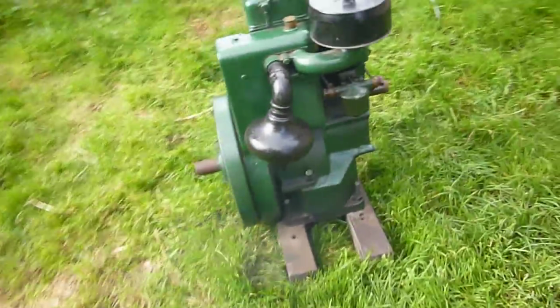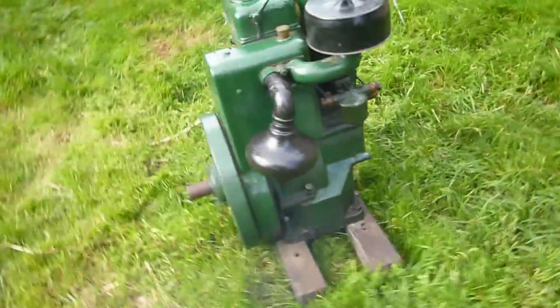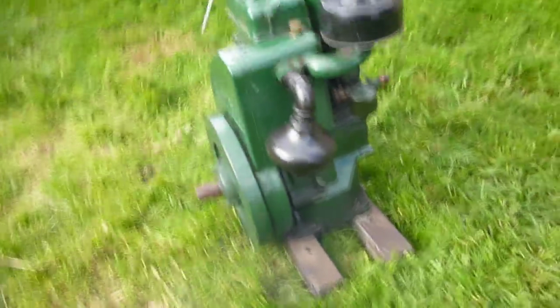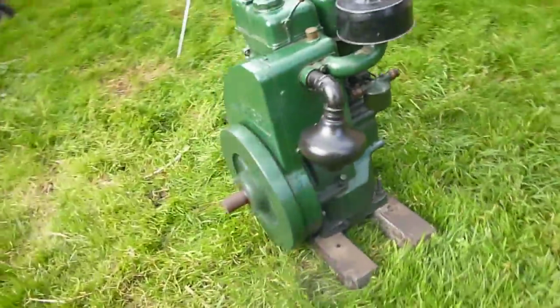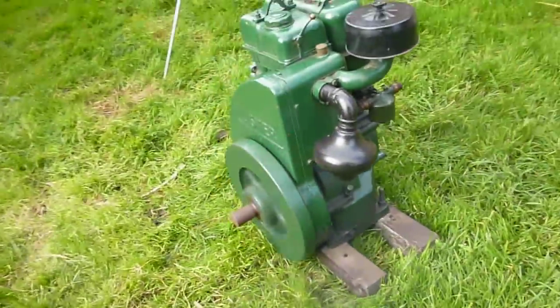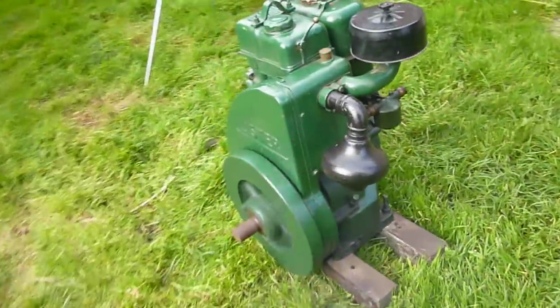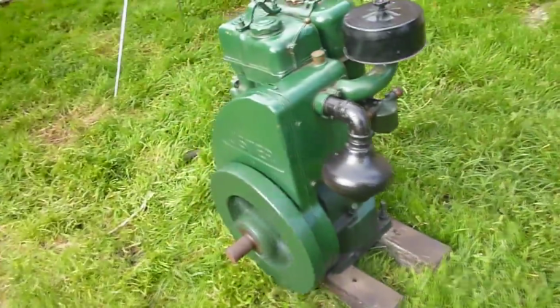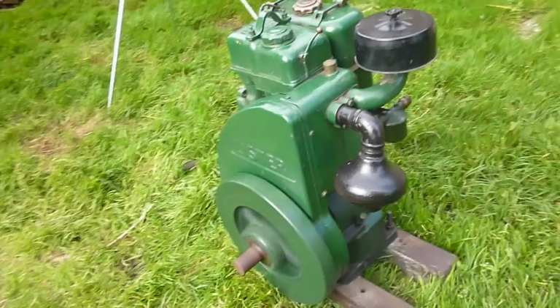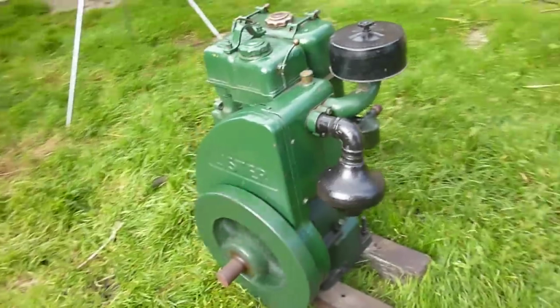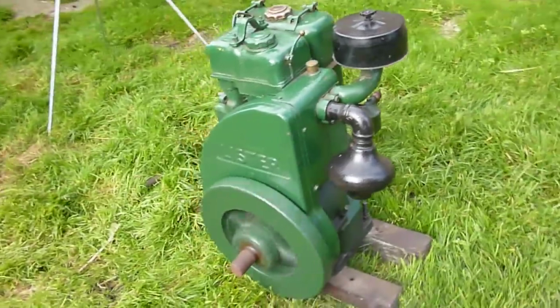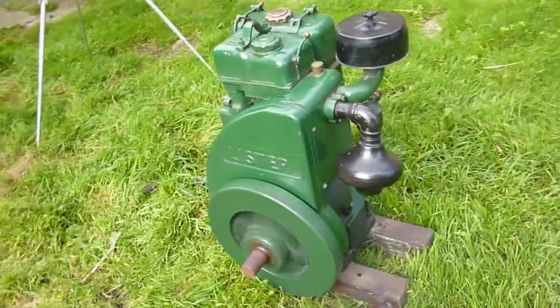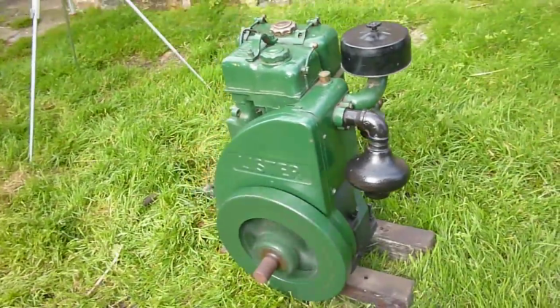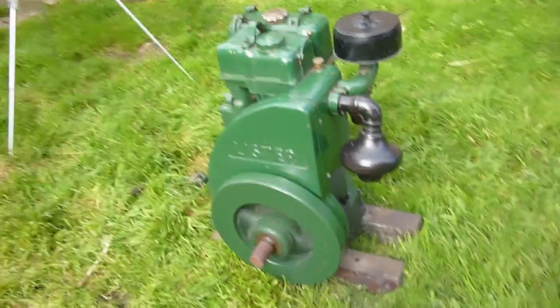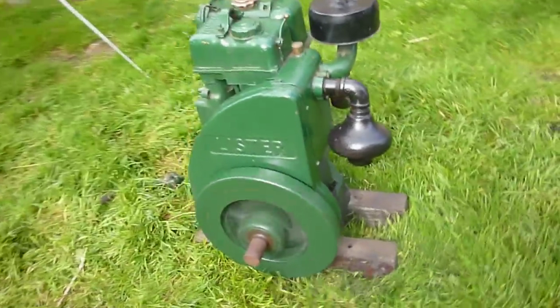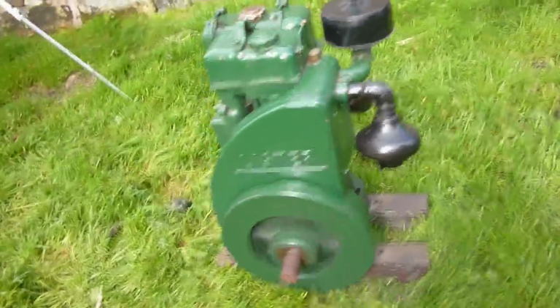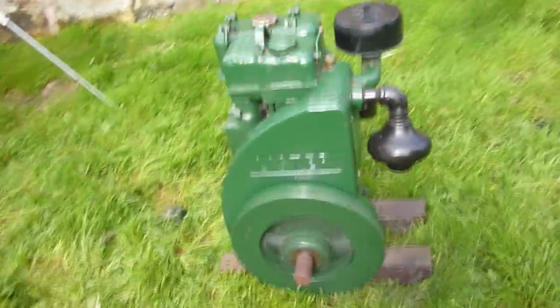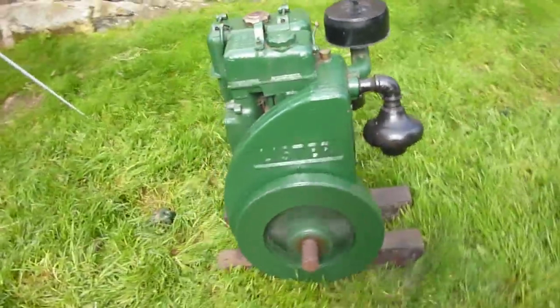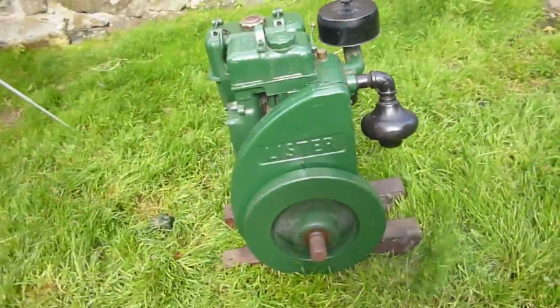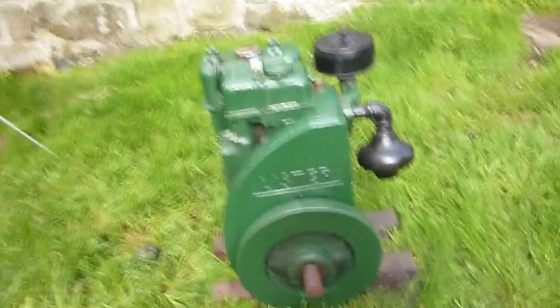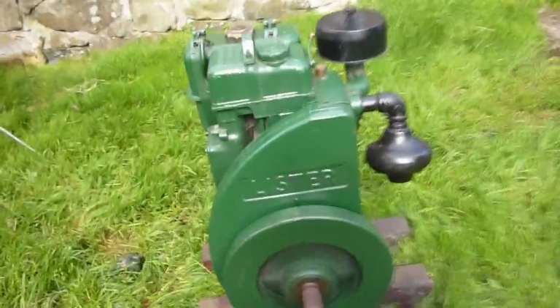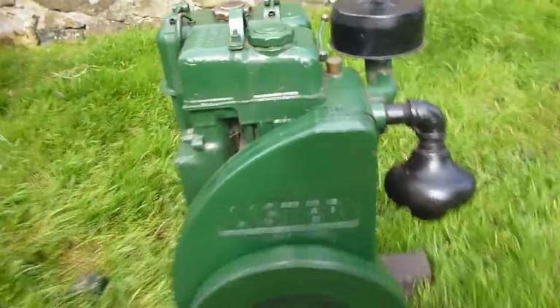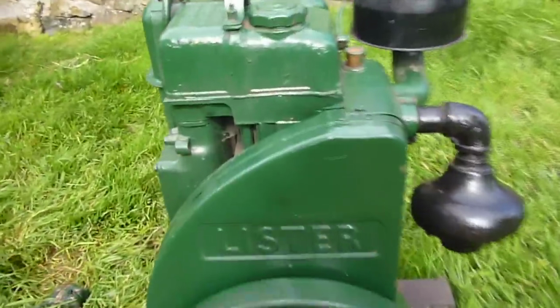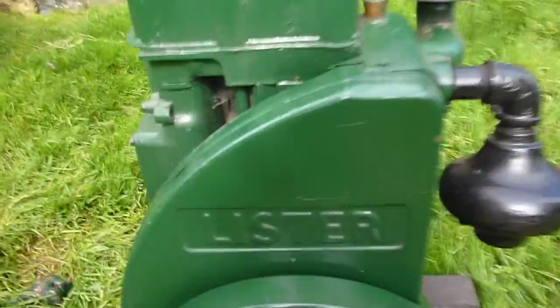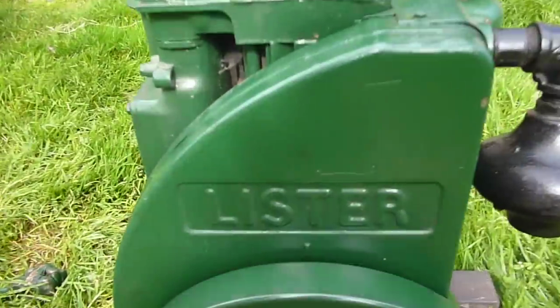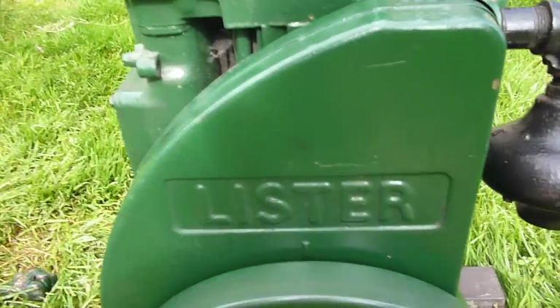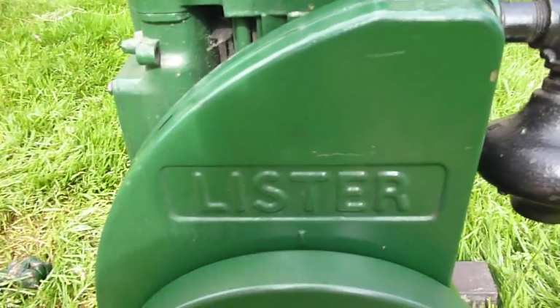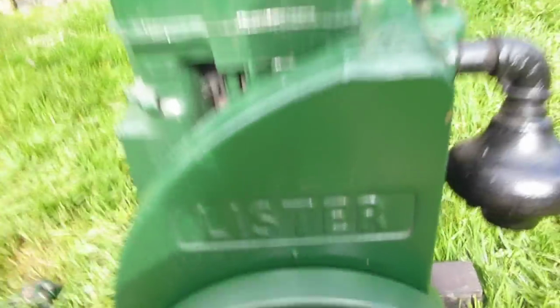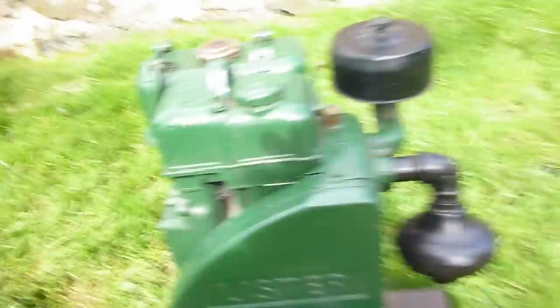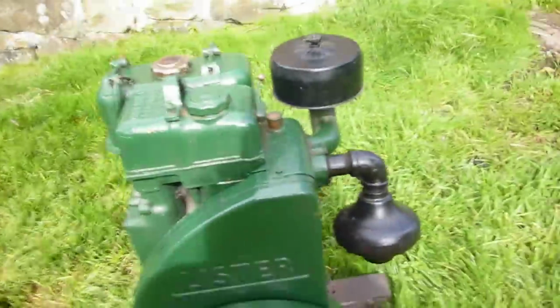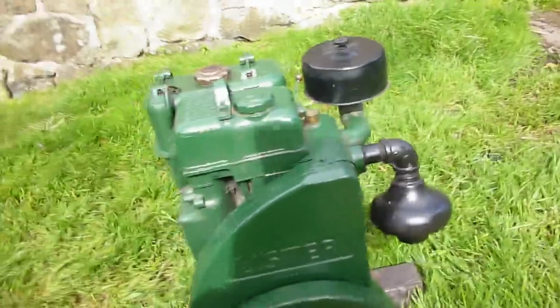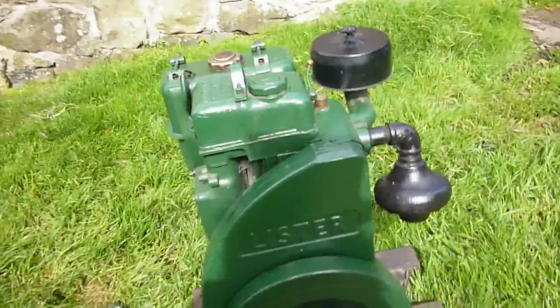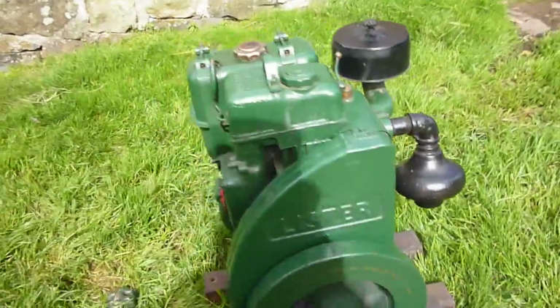All original, right down to the cast iron exhaust — fabulous. Lister, we love them, don't we. Yay.